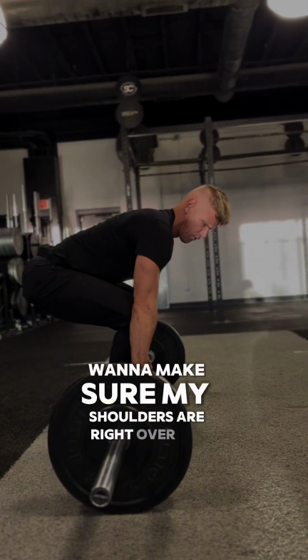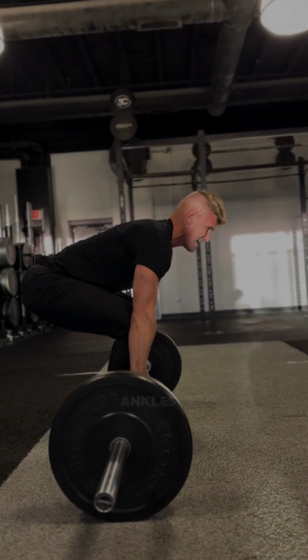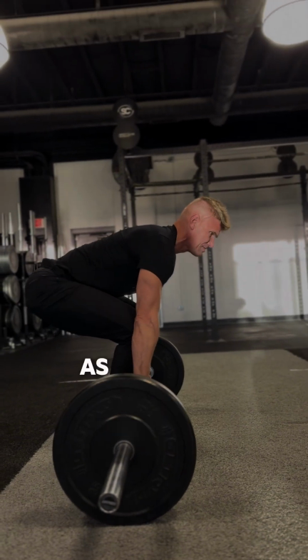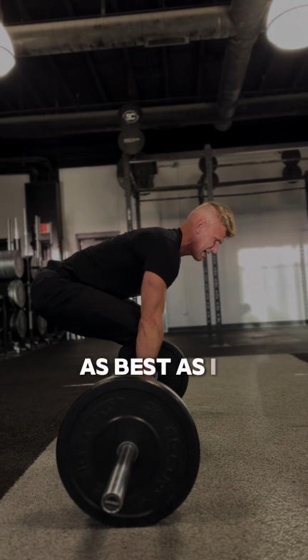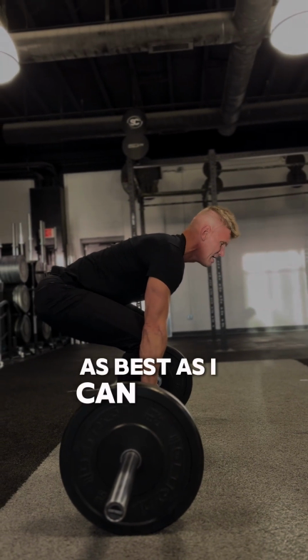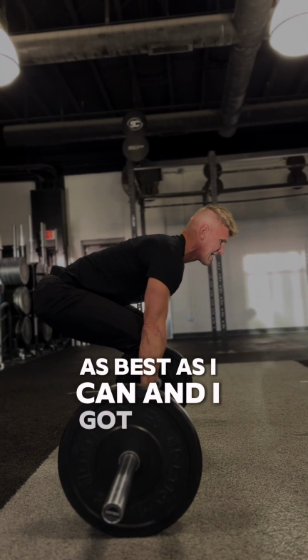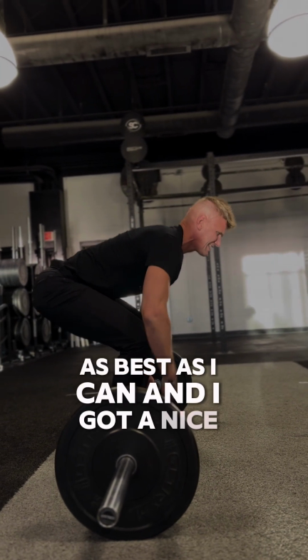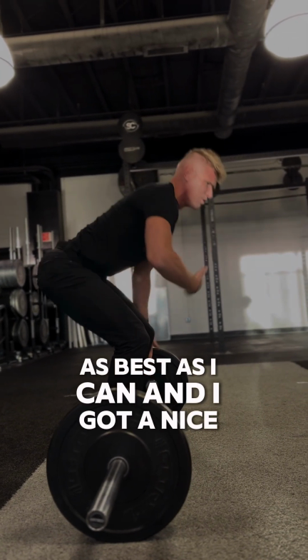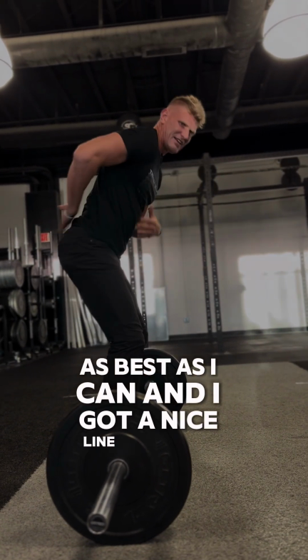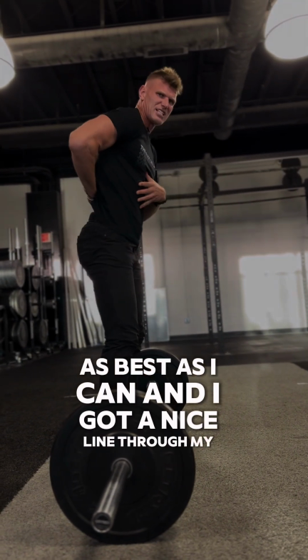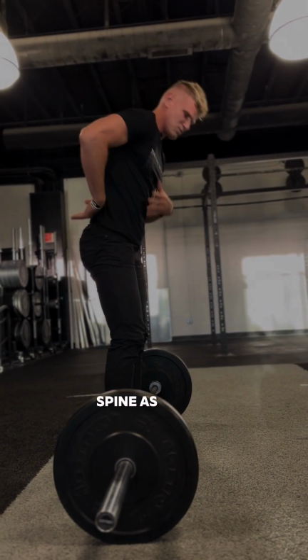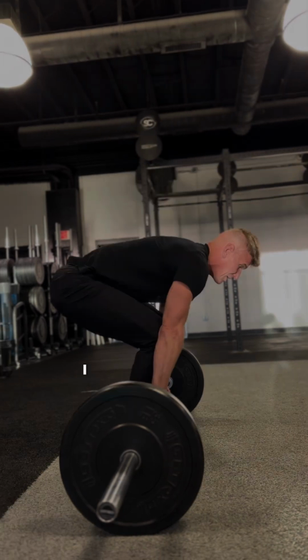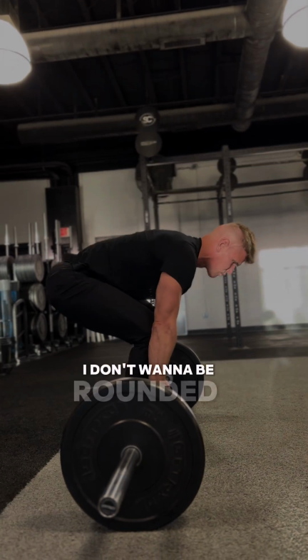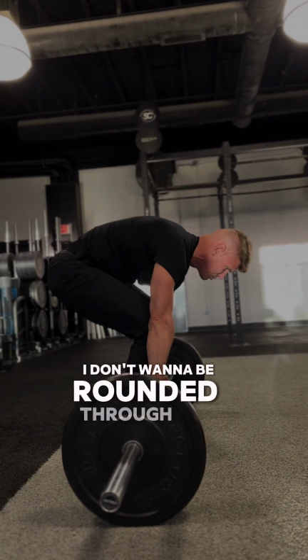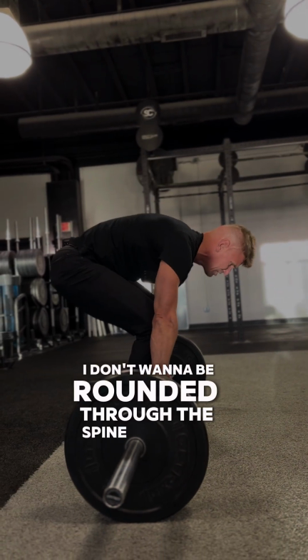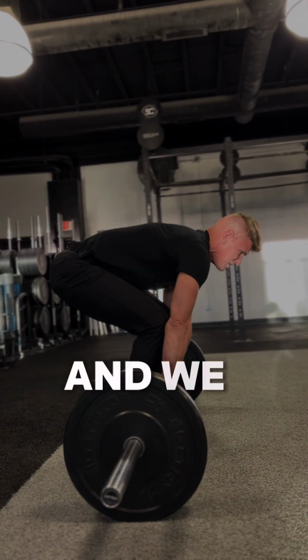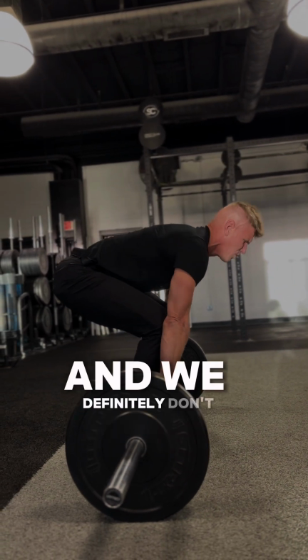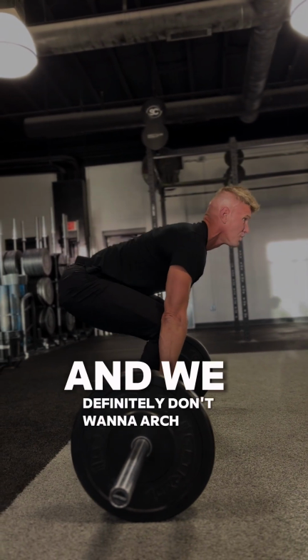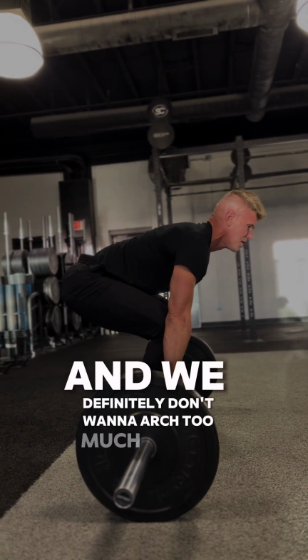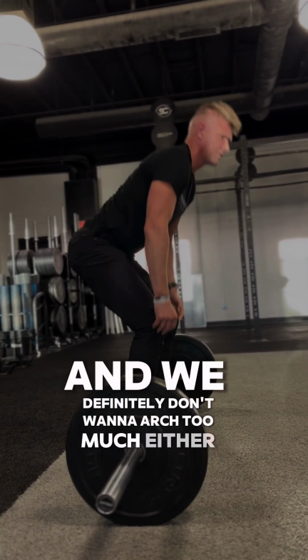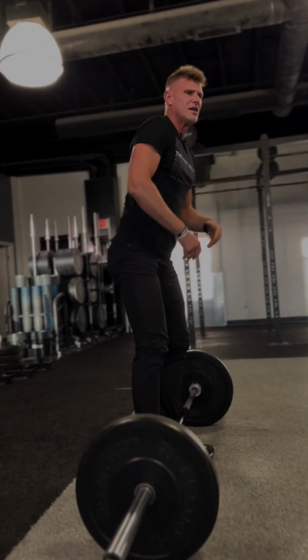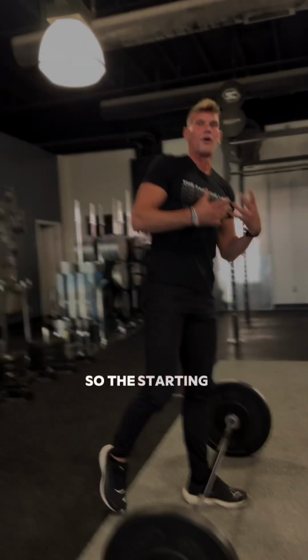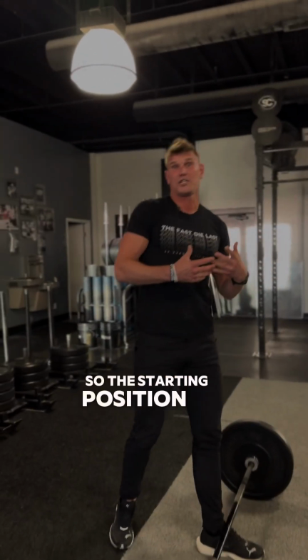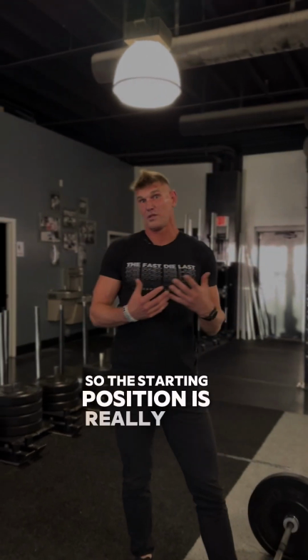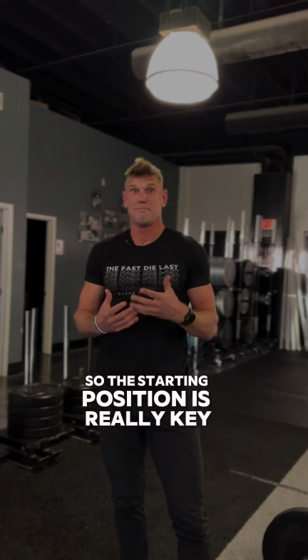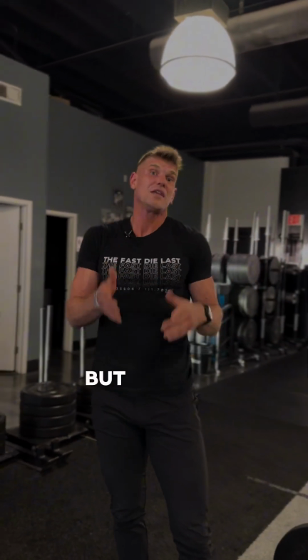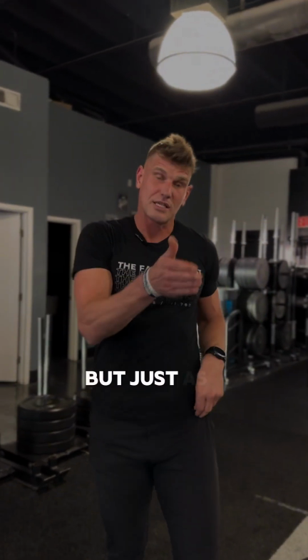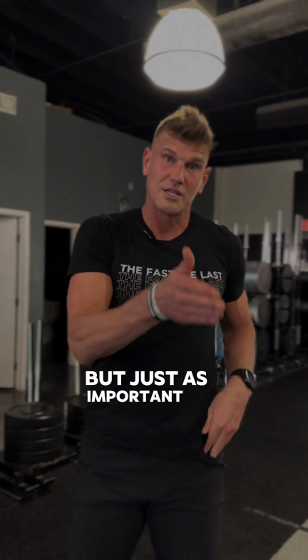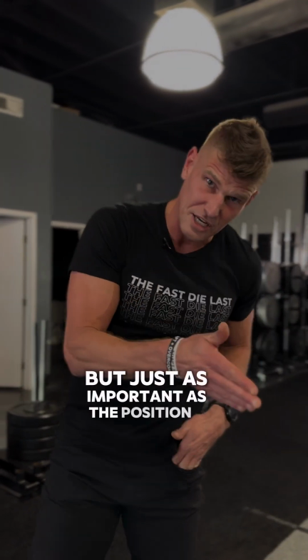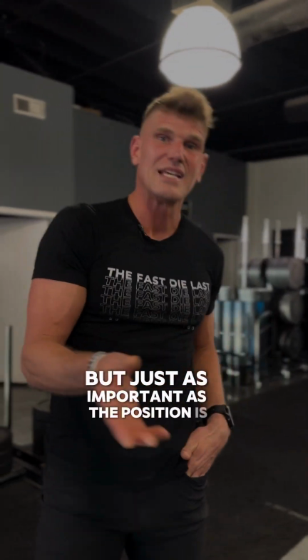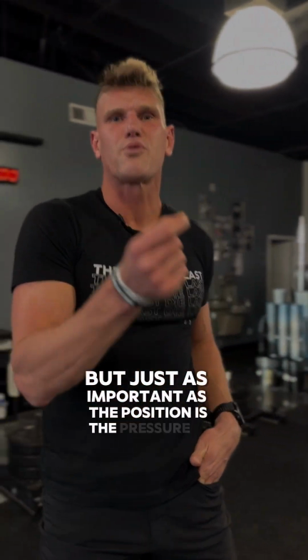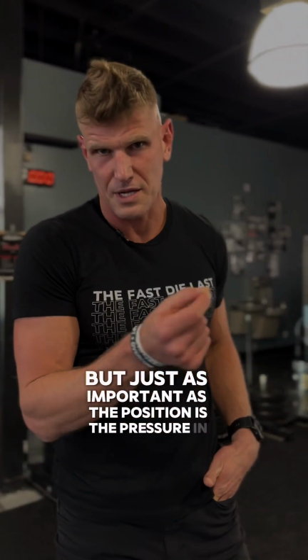I want a nice line through my spine as well. I don't want to be rounded through the spine too much, and we definitely don't want to arch too much either. The starting position is really key — but just as important as the position is the pressure in the body.